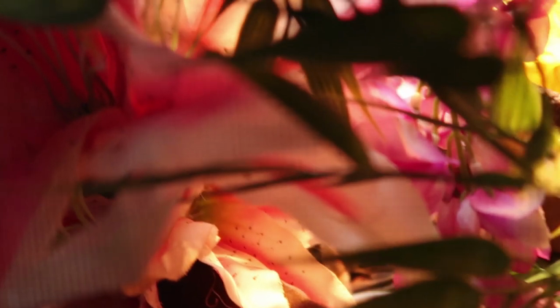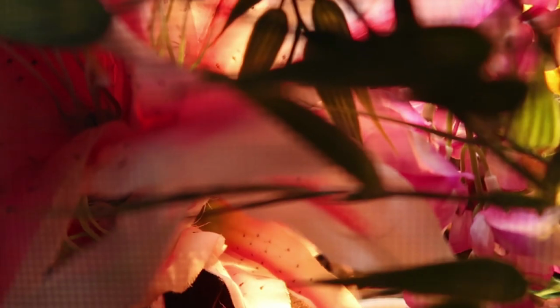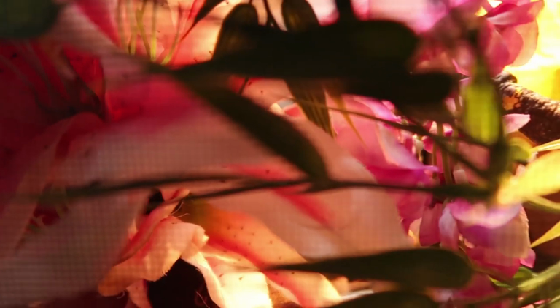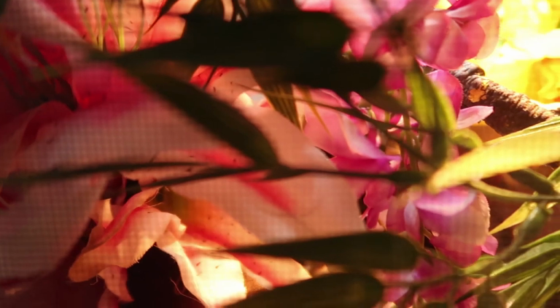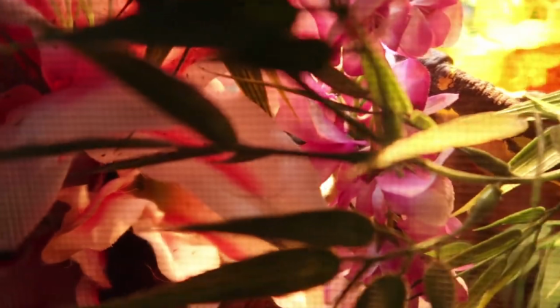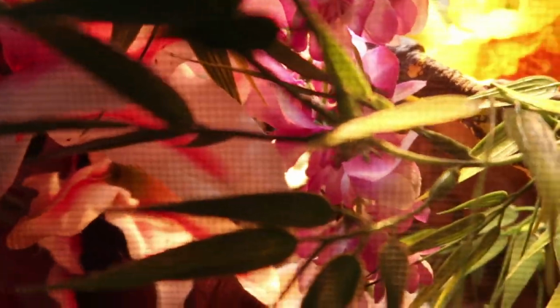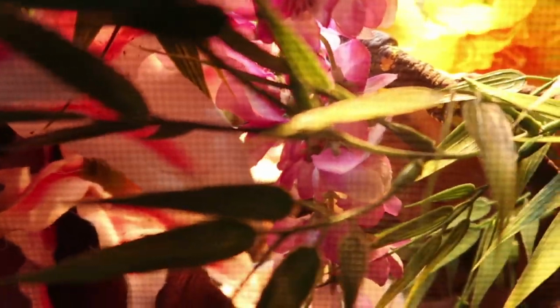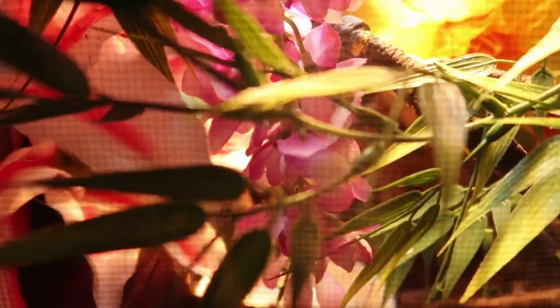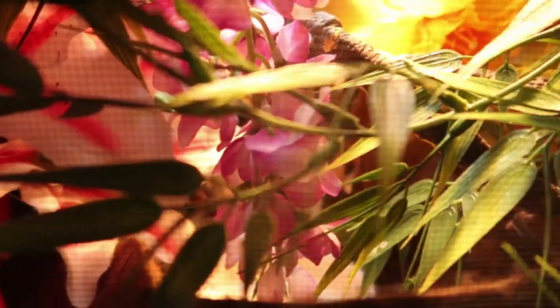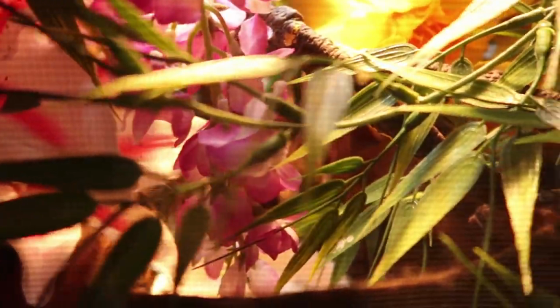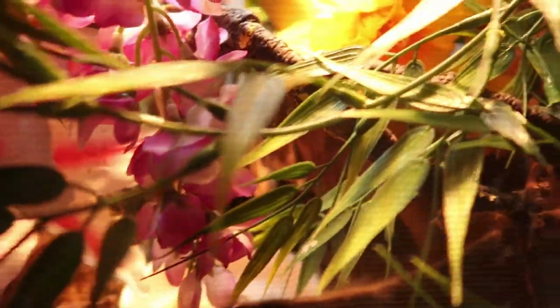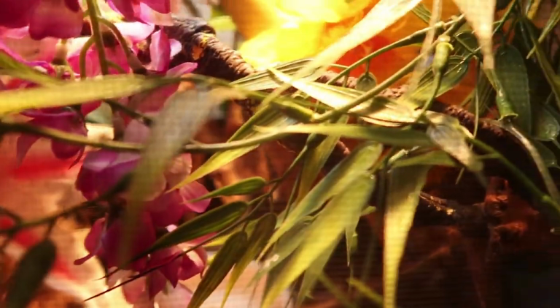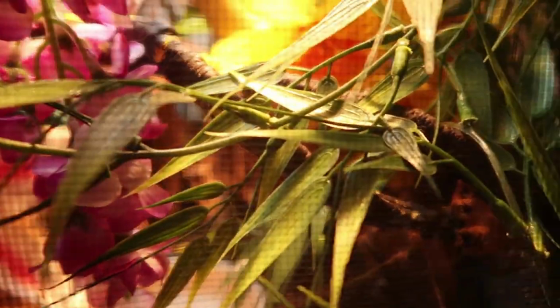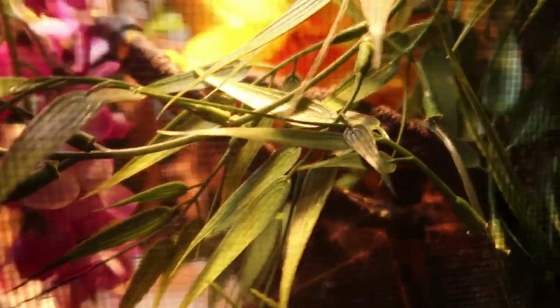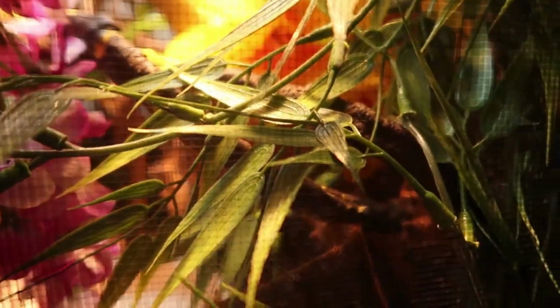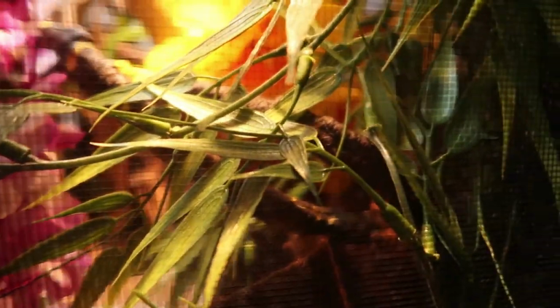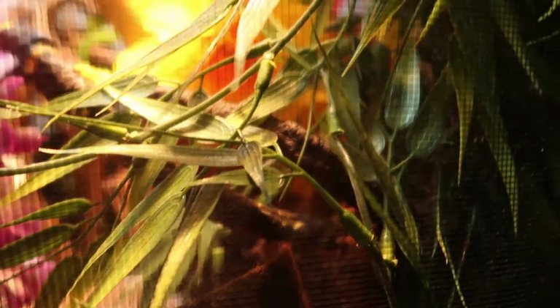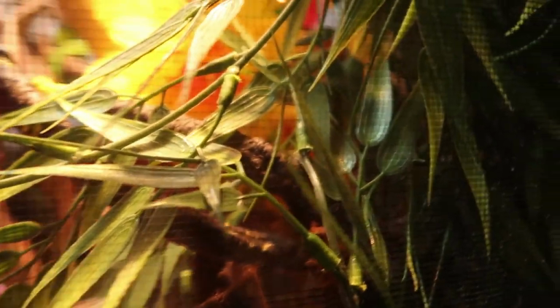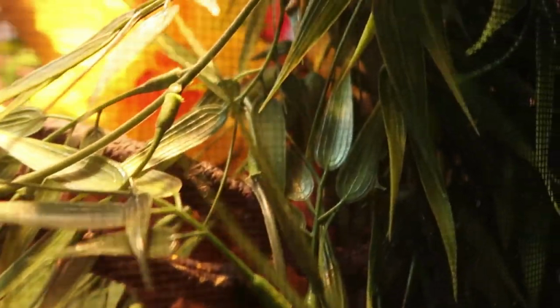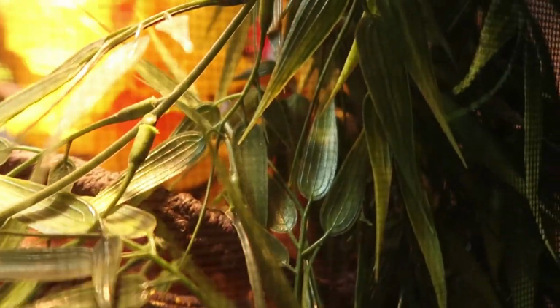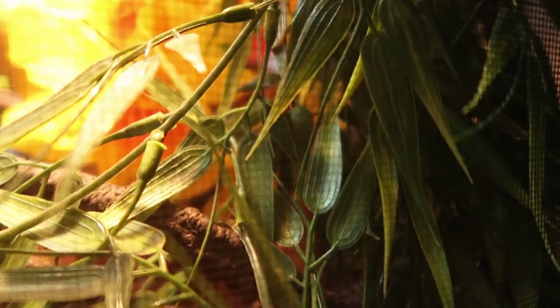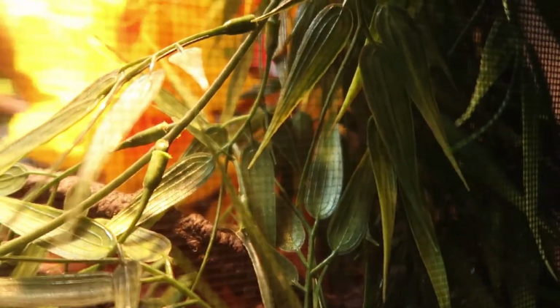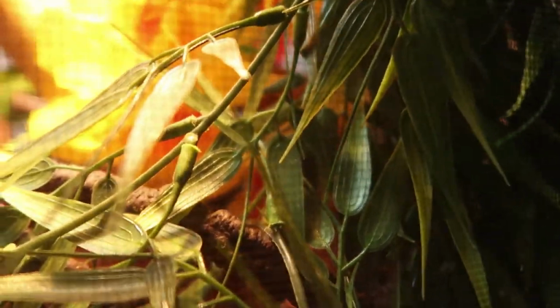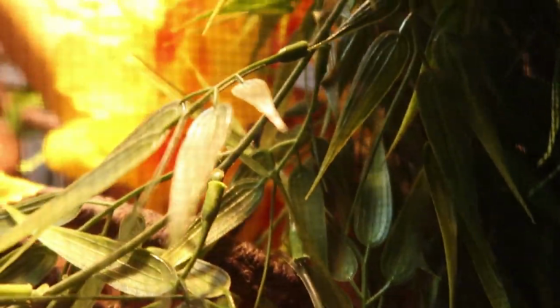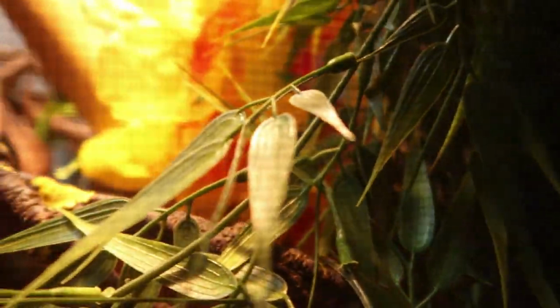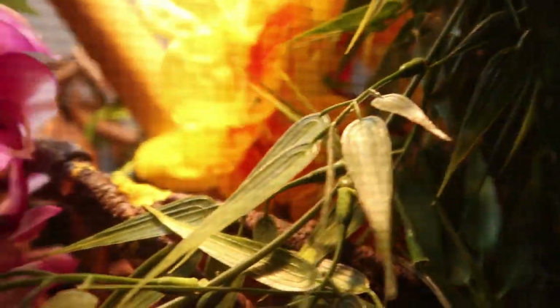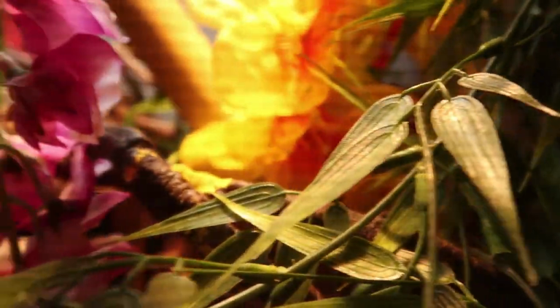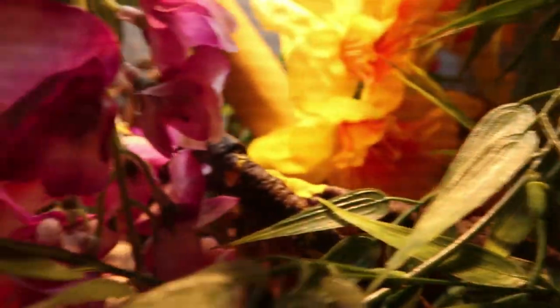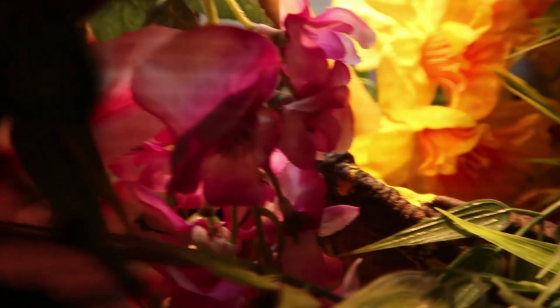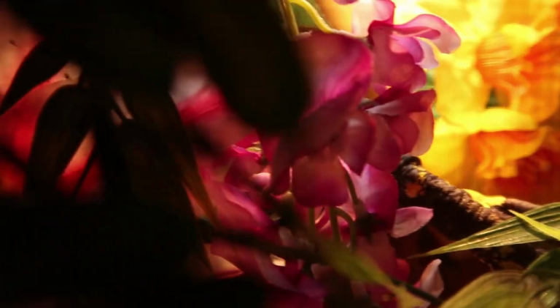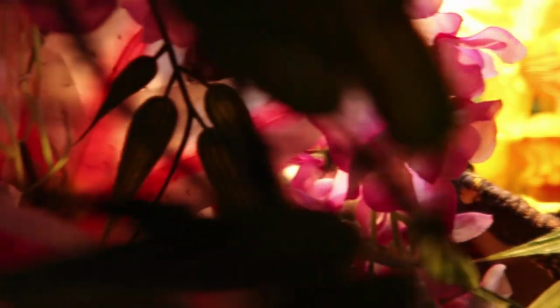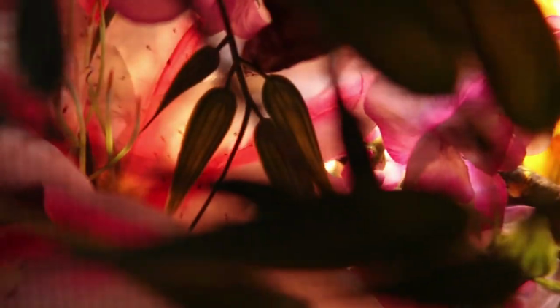Hey guys, welcome back to my channel, and if you're new, welcome! My name is Zoe from Spenomia CA Reptiles, and today we're going to be redoing my Cuban knight anole enclosure.